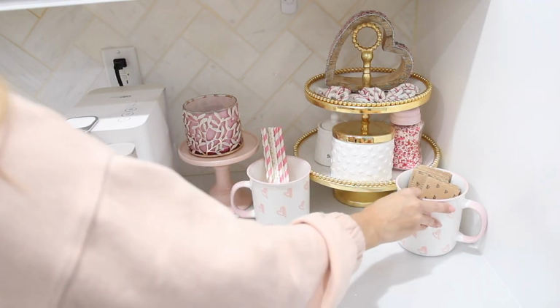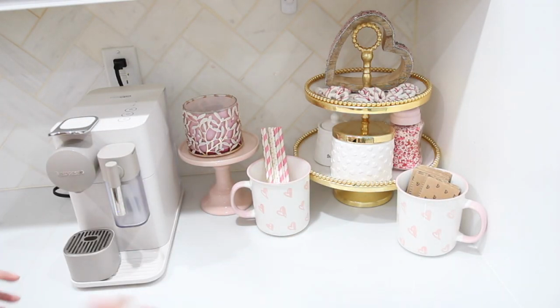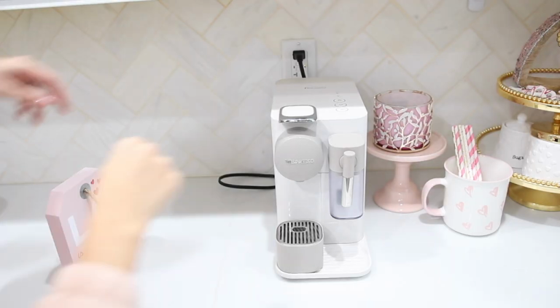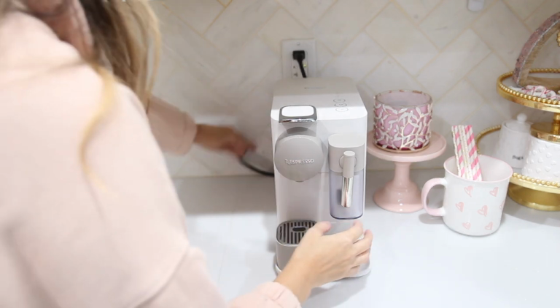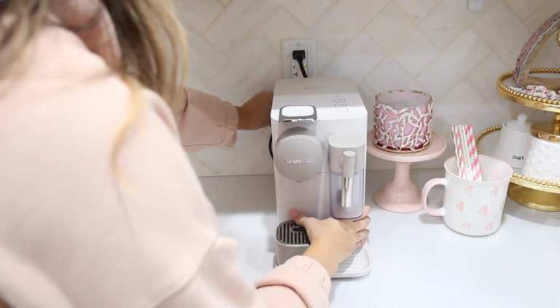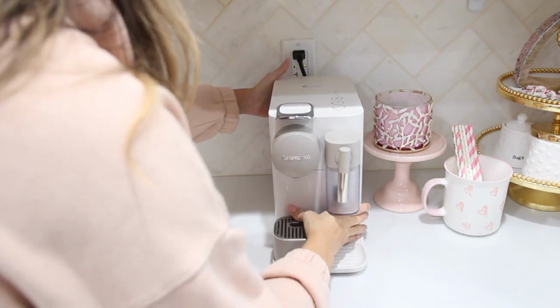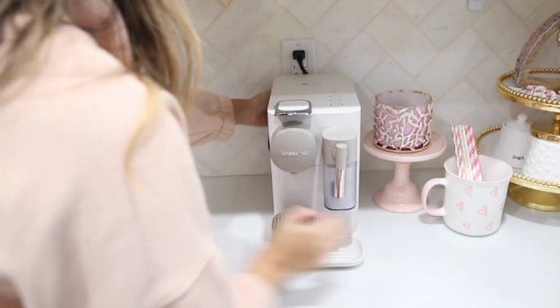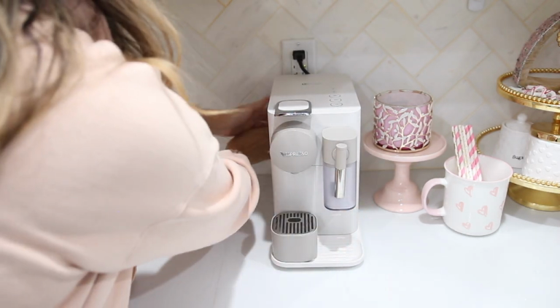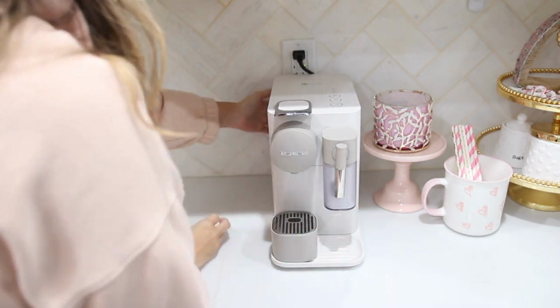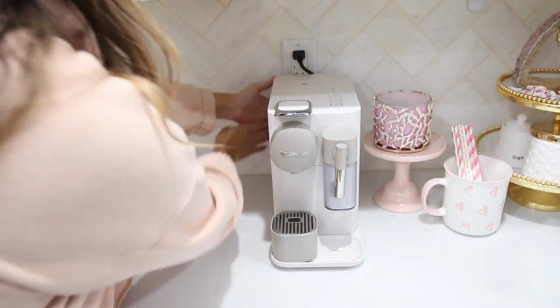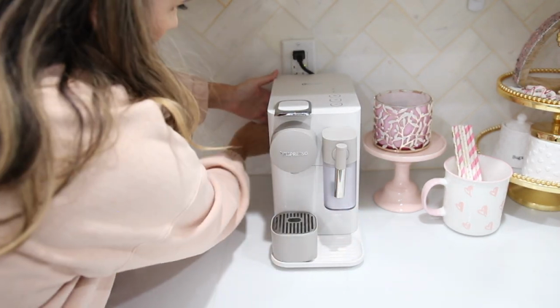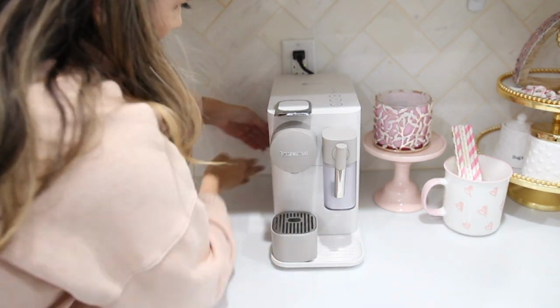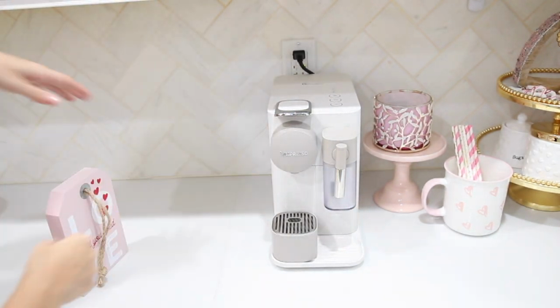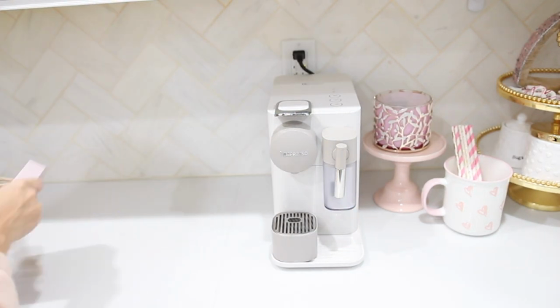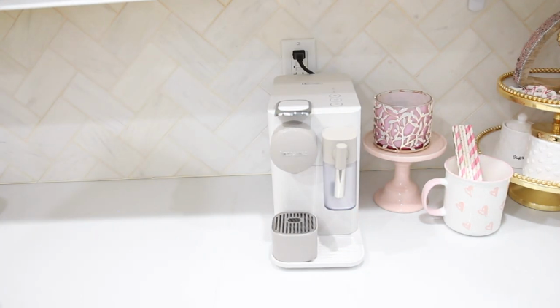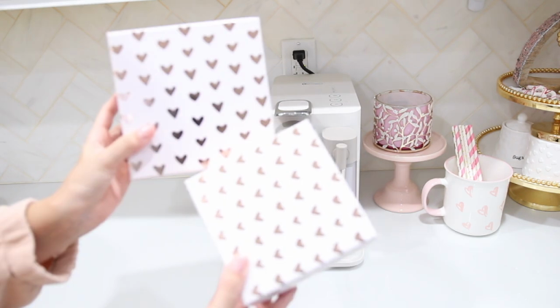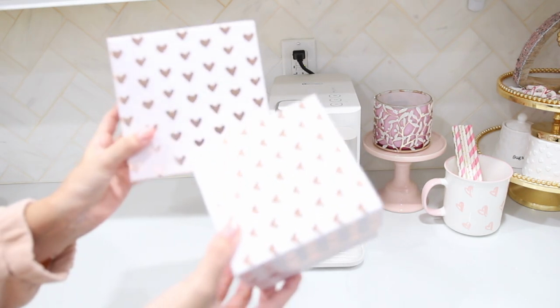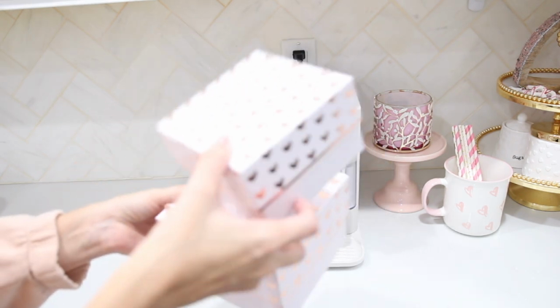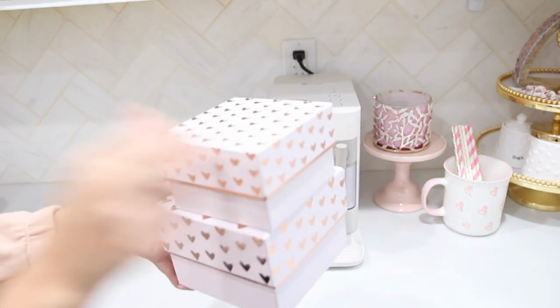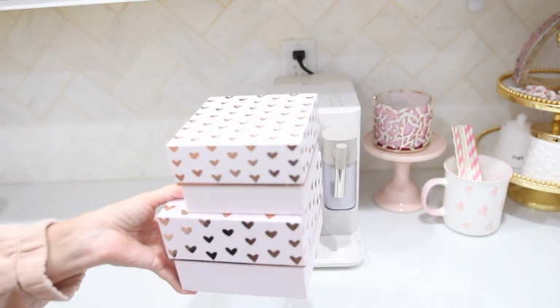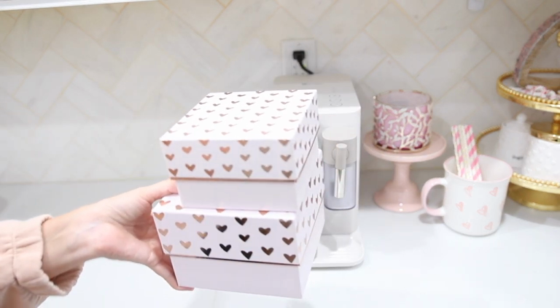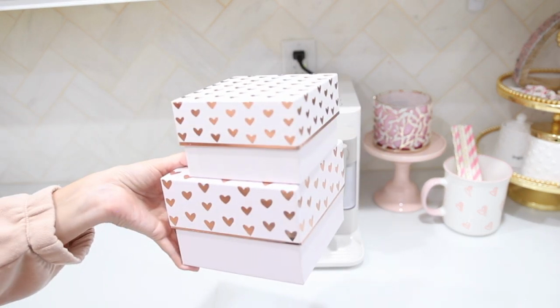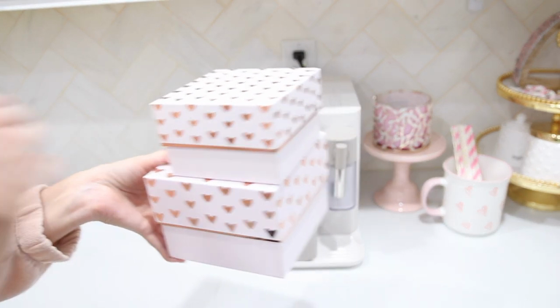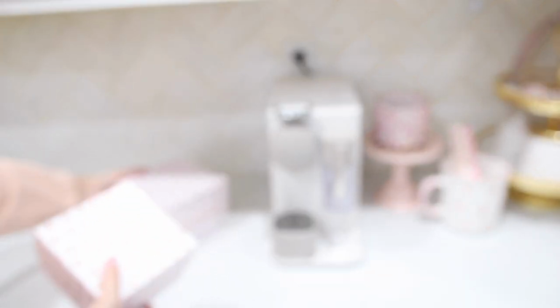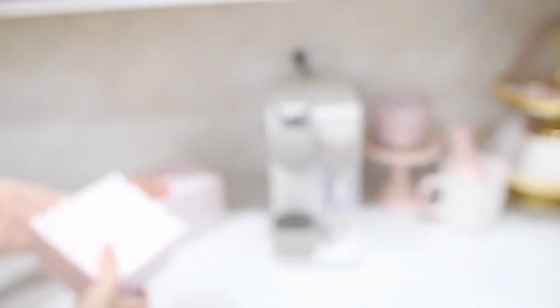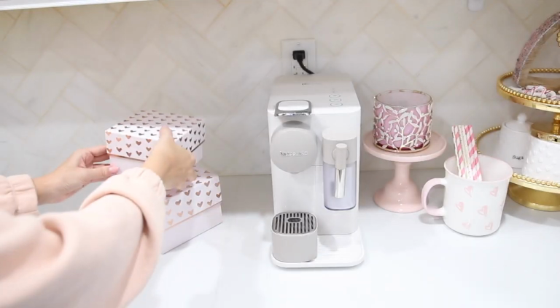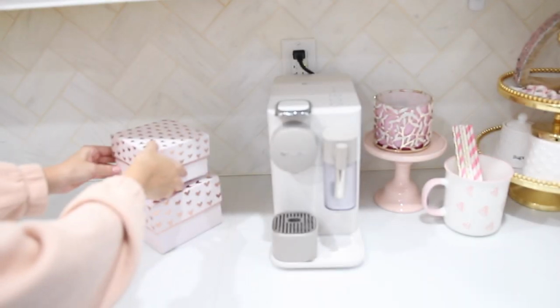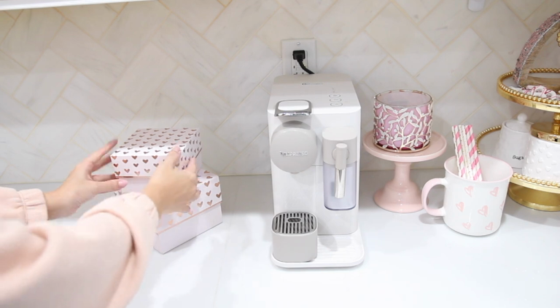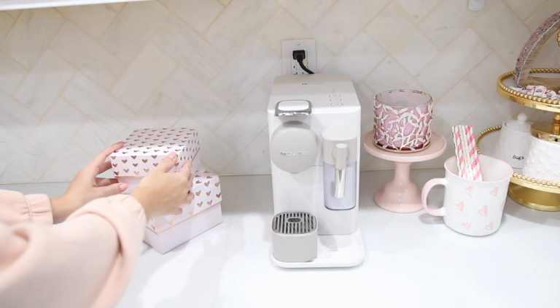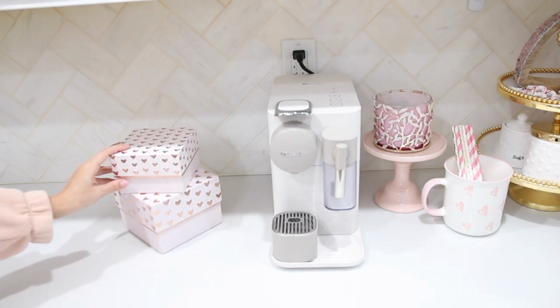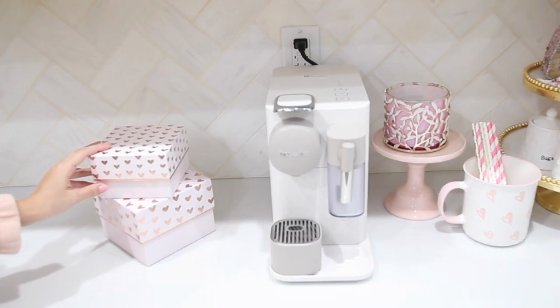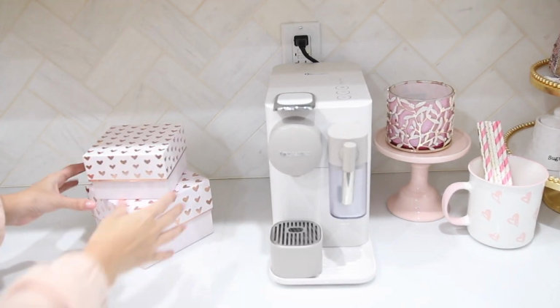I decided that the love sign looked a little too clear in there, so I decided to put it on the opposite end with some boxes that I stacked from previous years. I'm going to take out a gold lid jar and switch those out from the traditional canisters that I have to store my Nespresso pods.